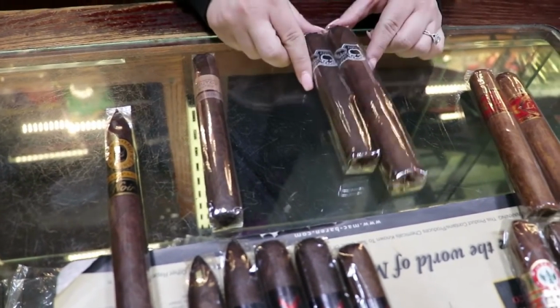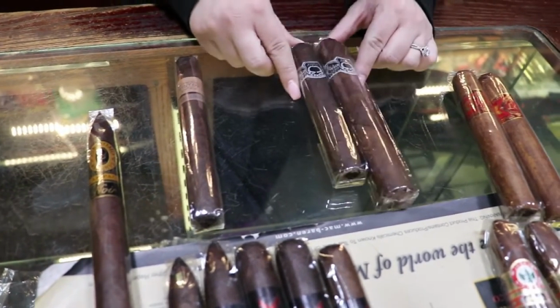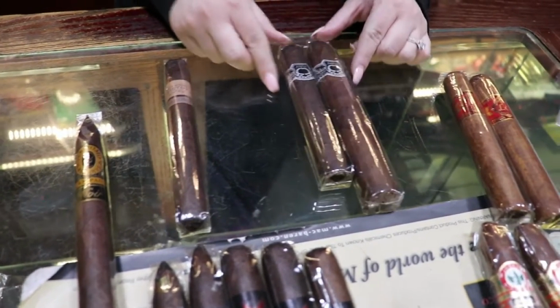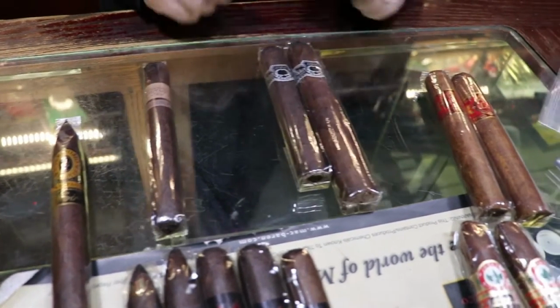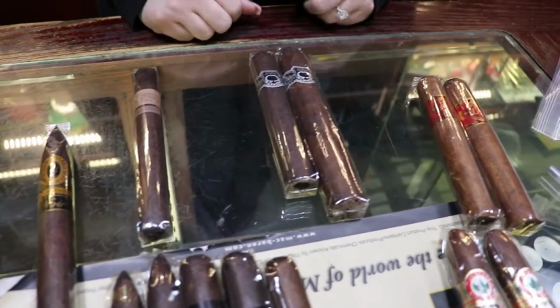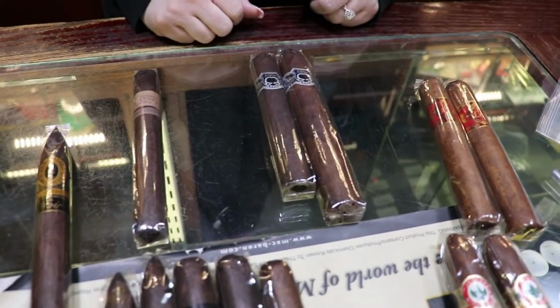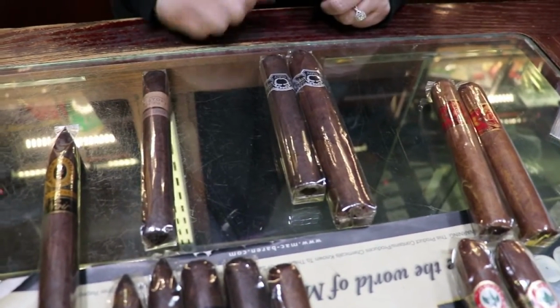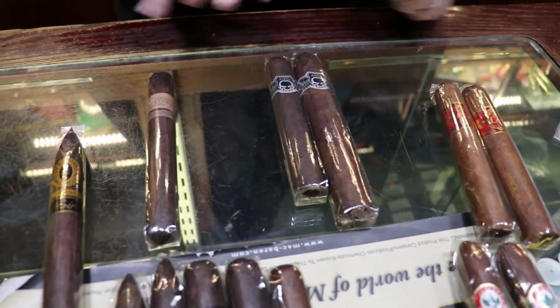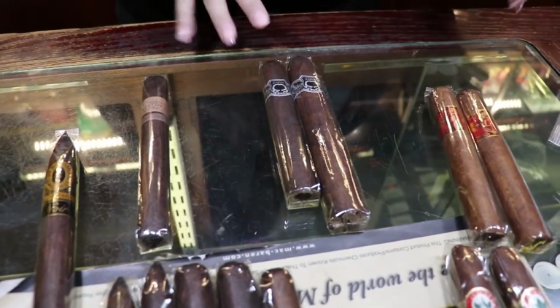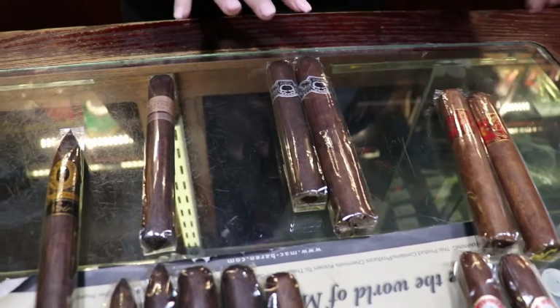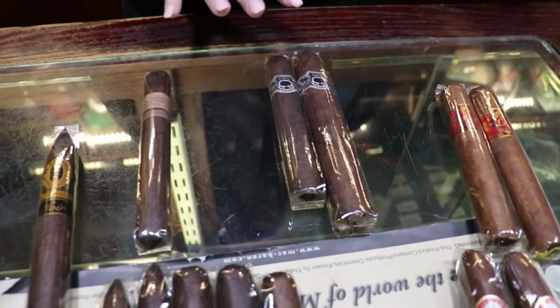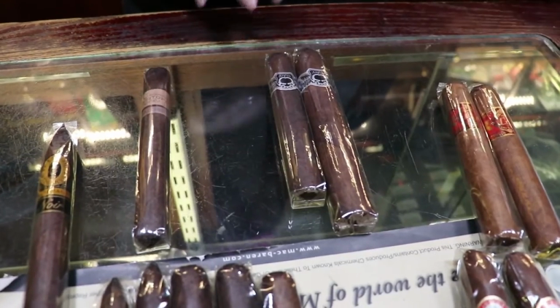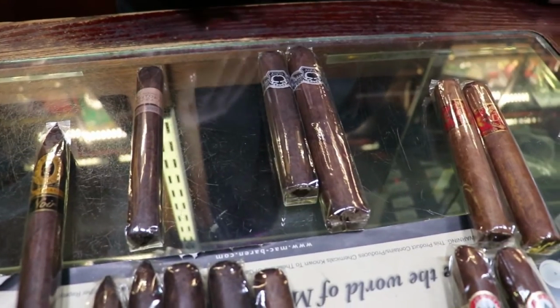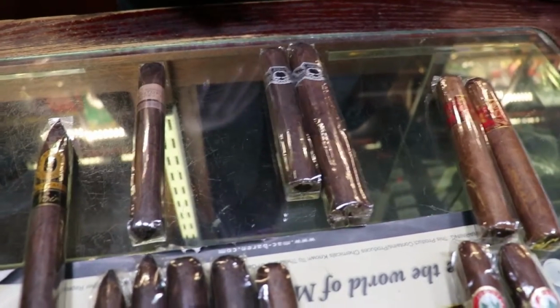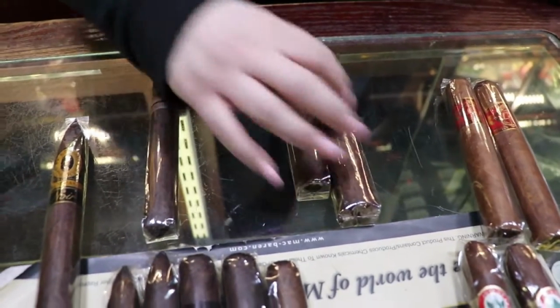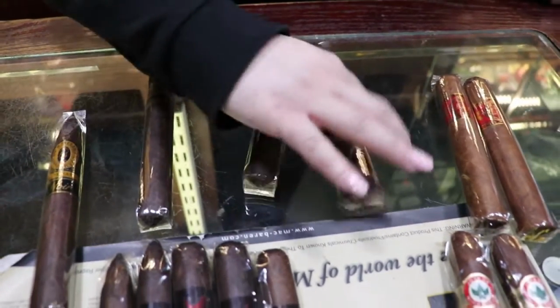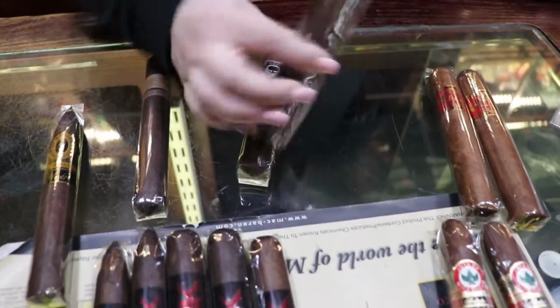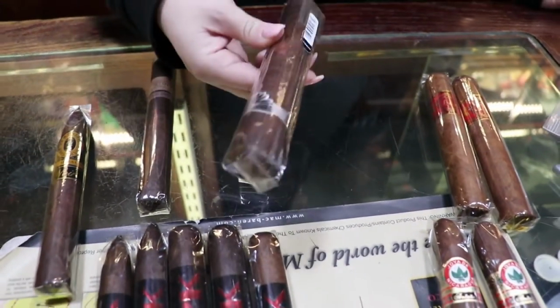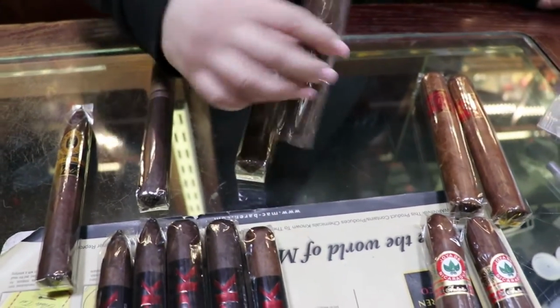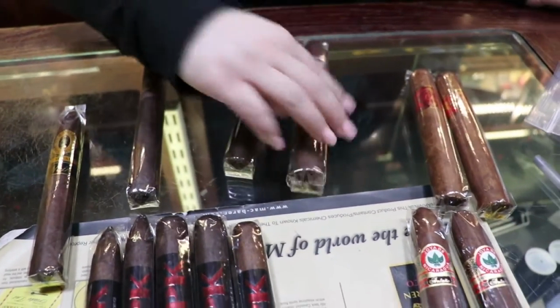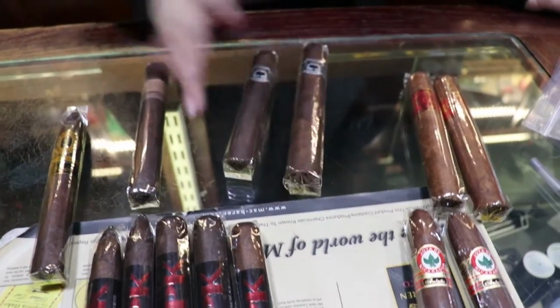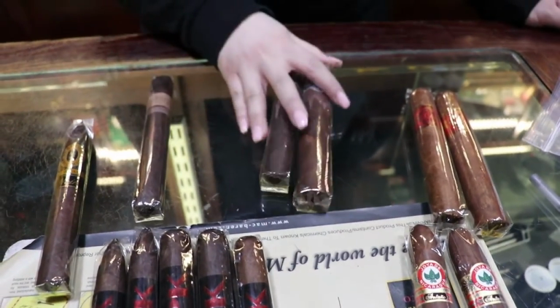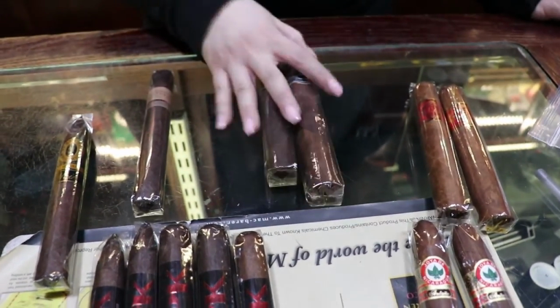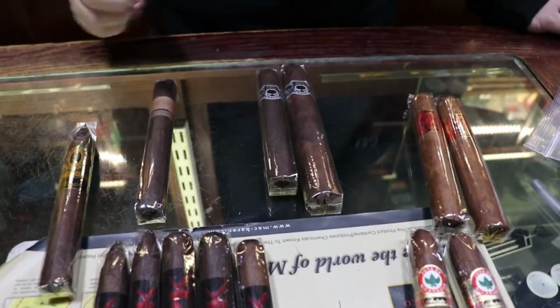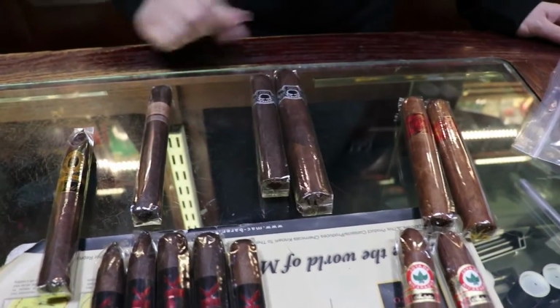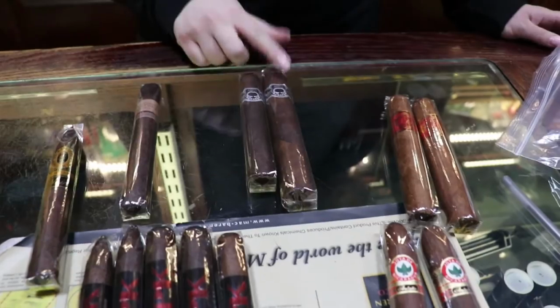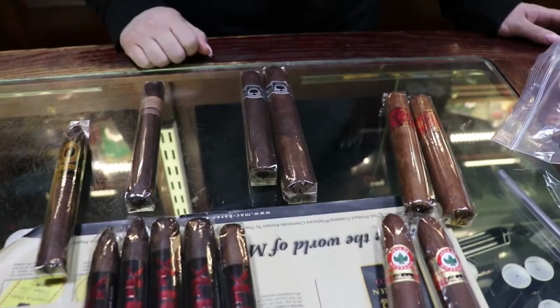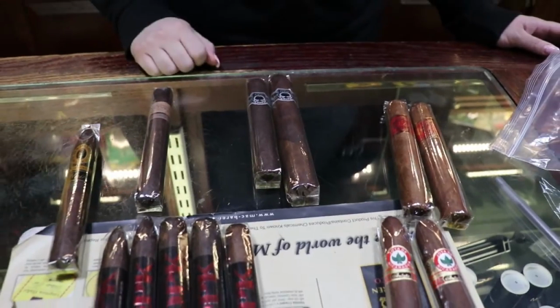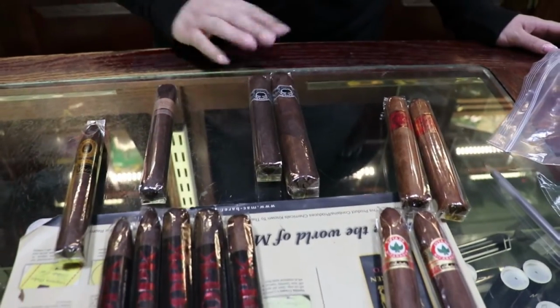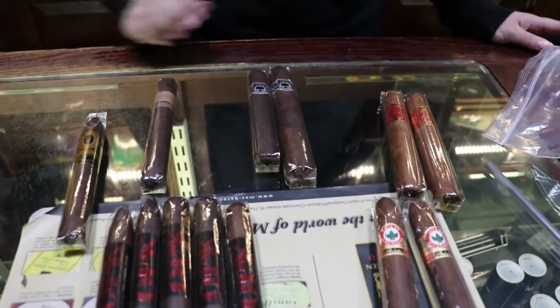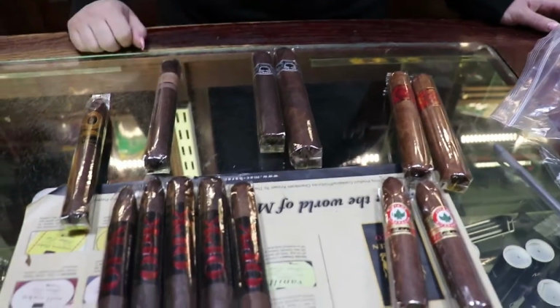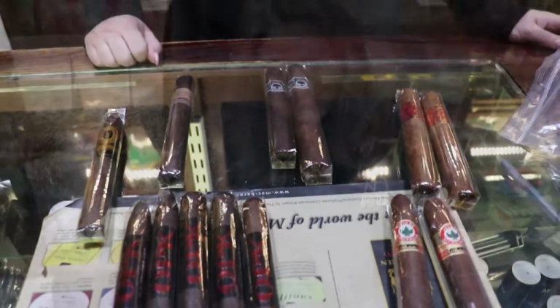And then the Asylums. This is a medium to full bodied cigar. It's an easy draw. Very quick smoke actually for such a big cigar. And it's a Connecticut broadleaf as well.